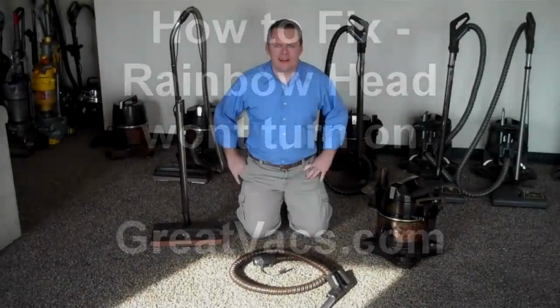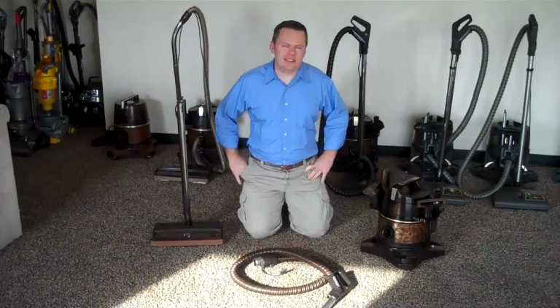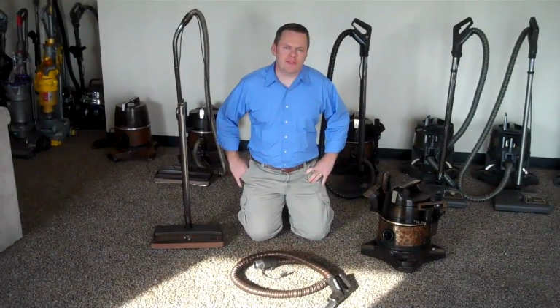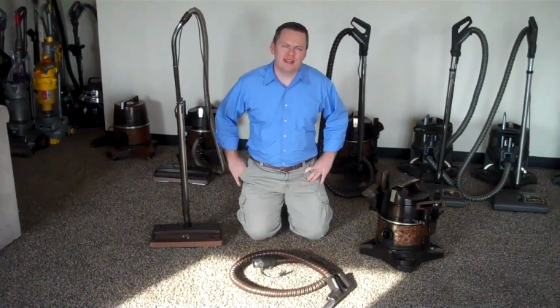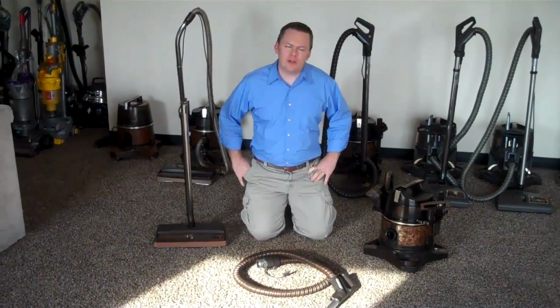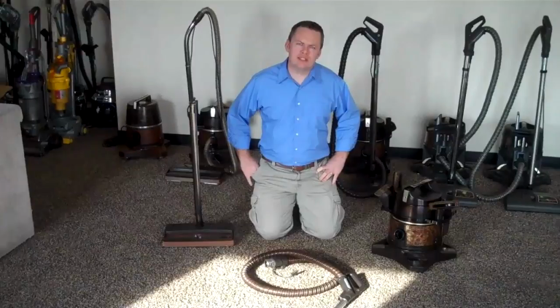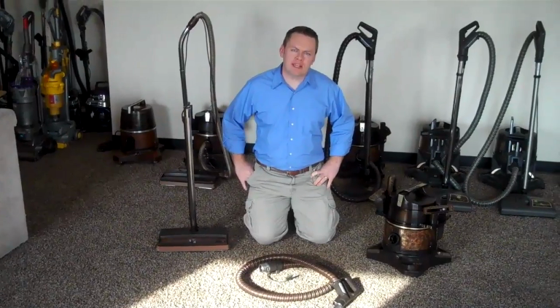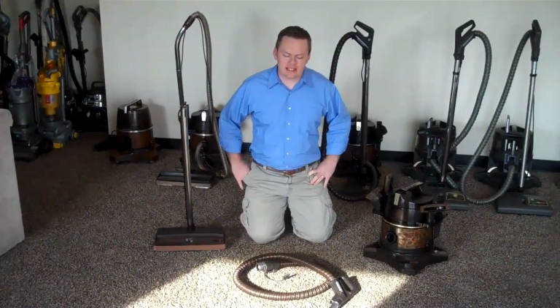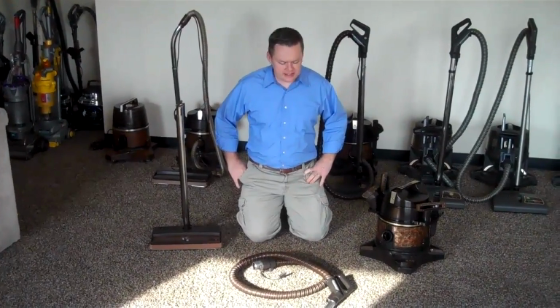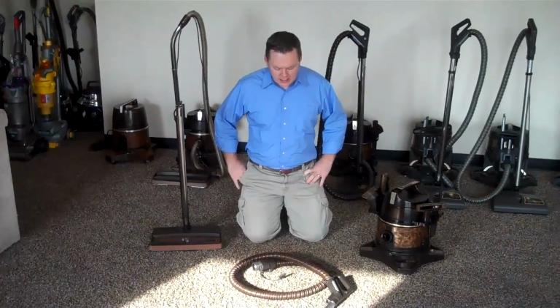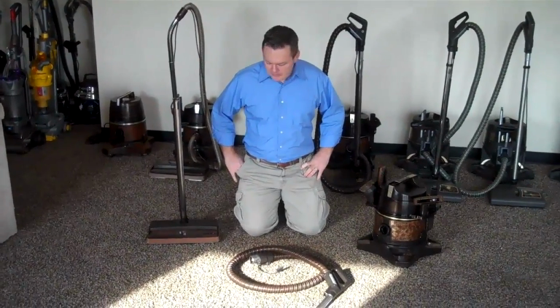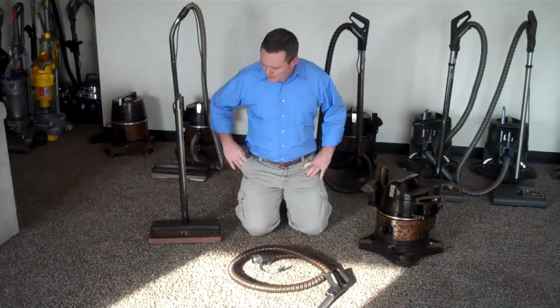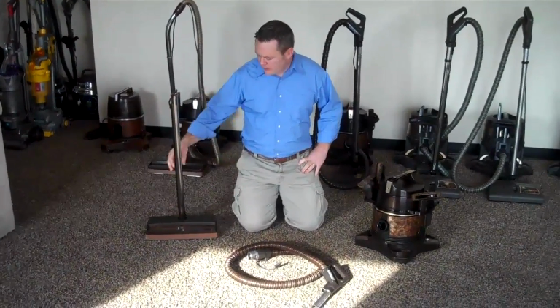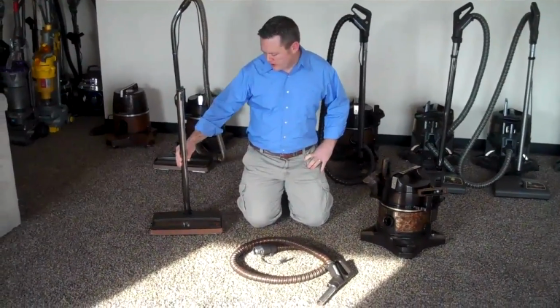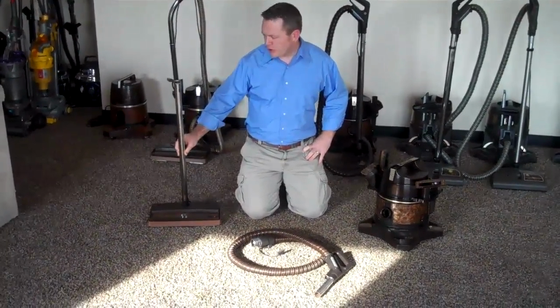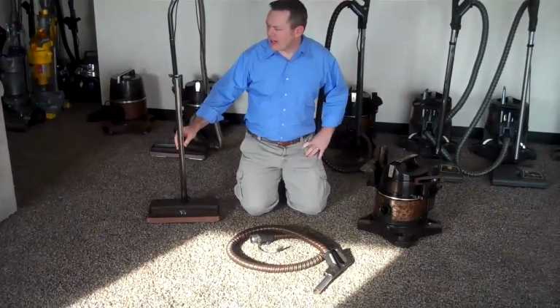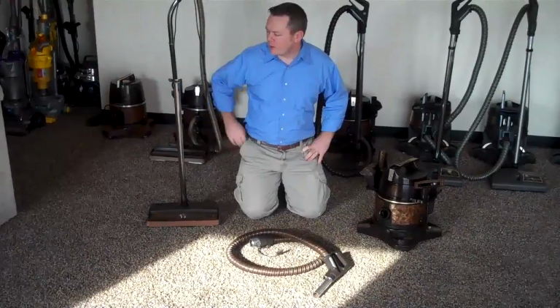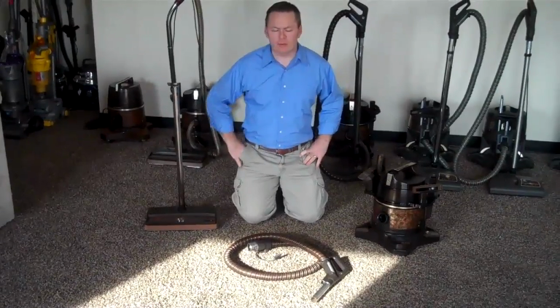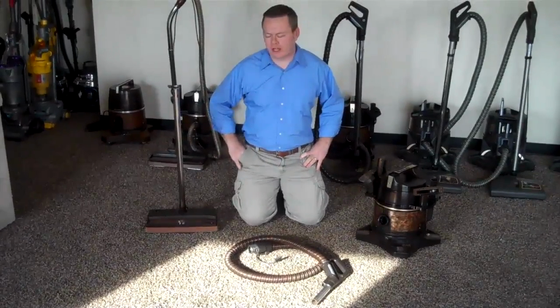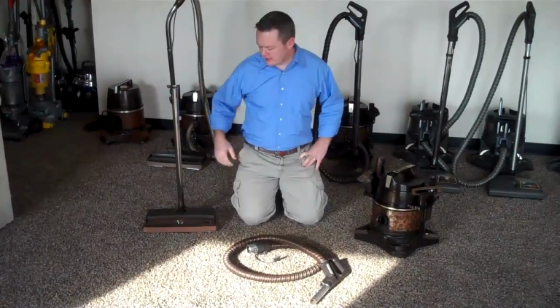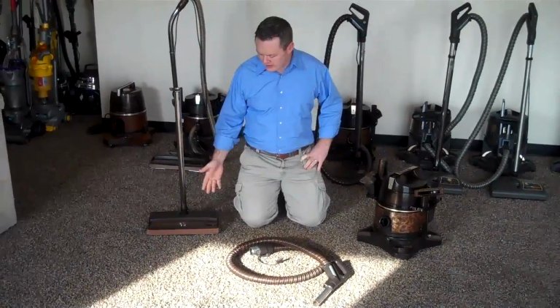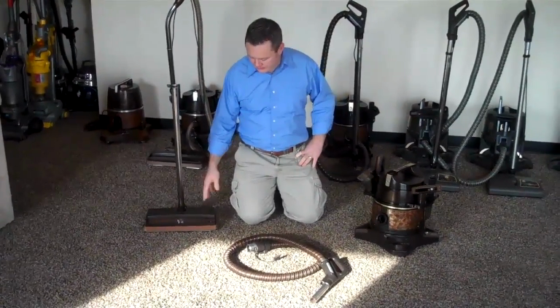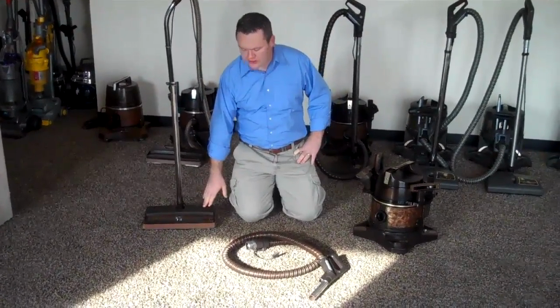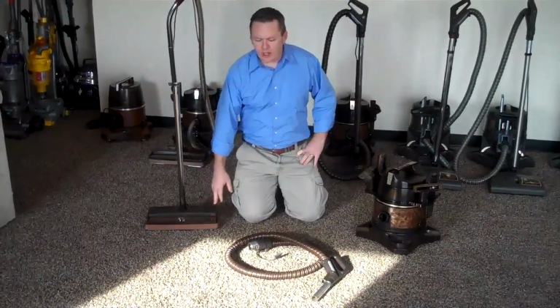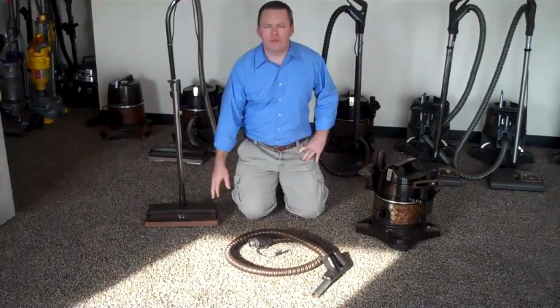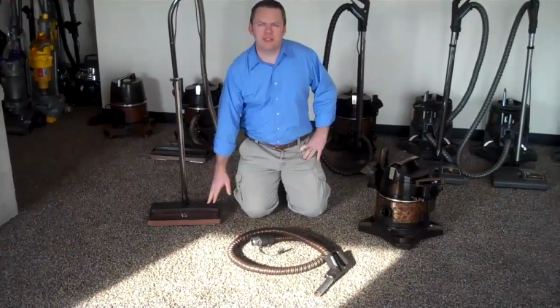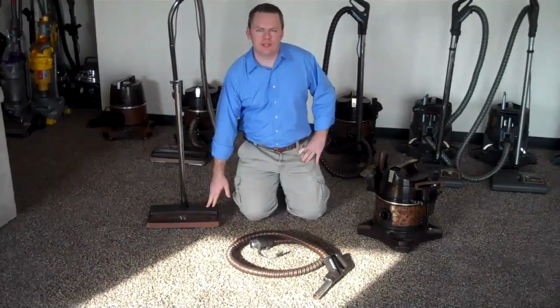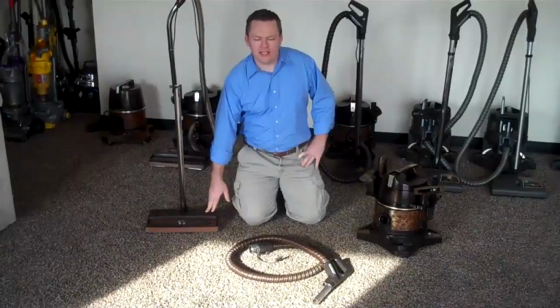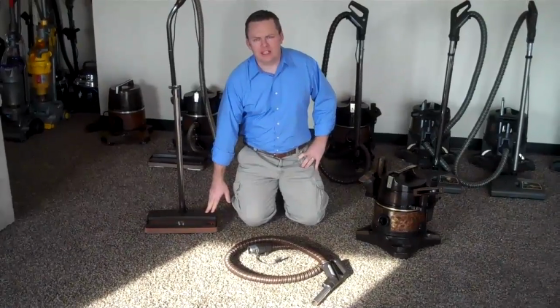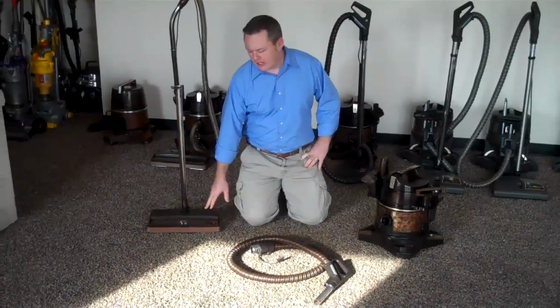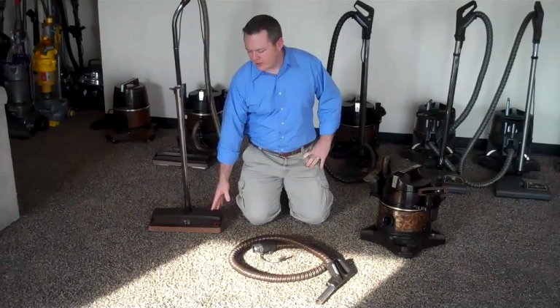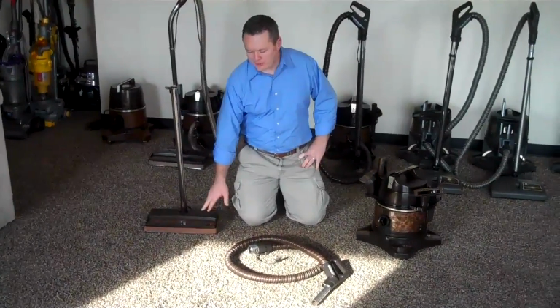Hi, this is Dustin from GreatVax. One of the questions we sometimes get asked is that people's Rainbow power head won't start. You could be vacuuming one day and it works fine, and then the next day the head won't start. So we're going to go over a couple of tips for you to make sure that your head is working properly.